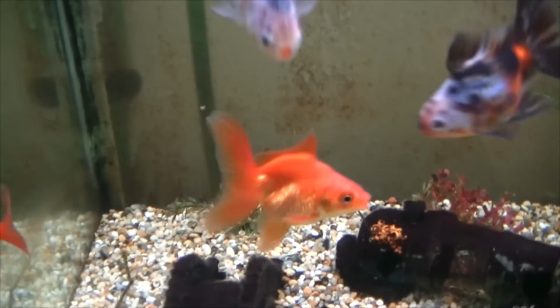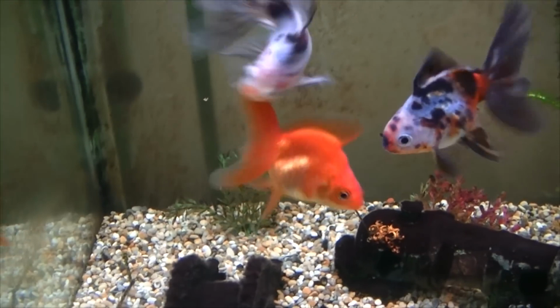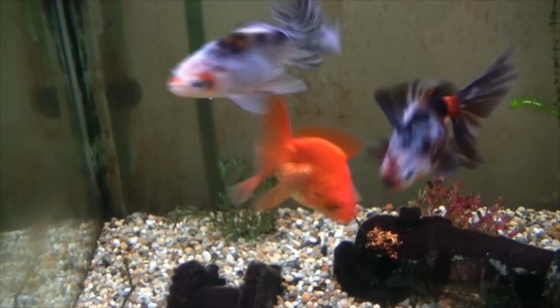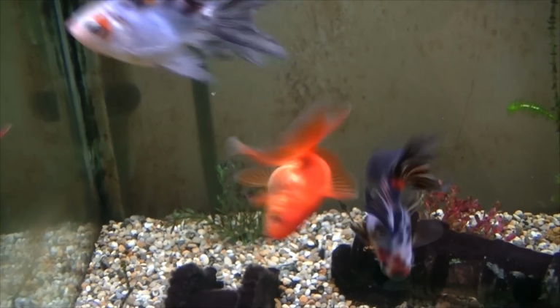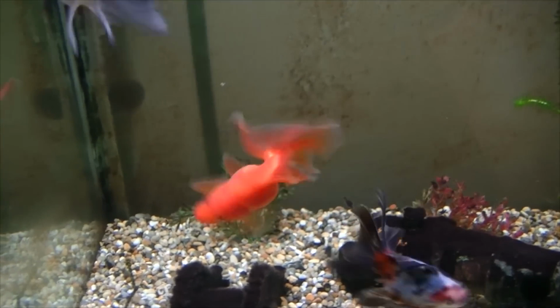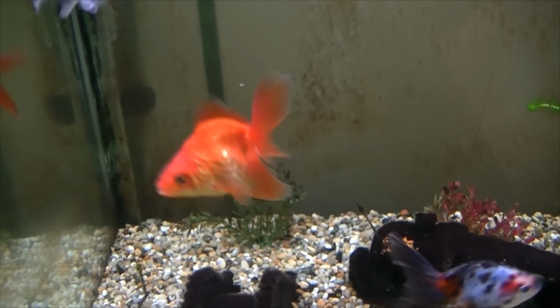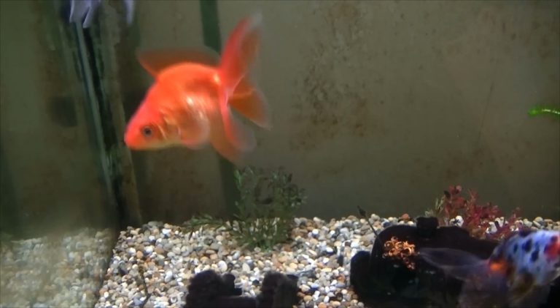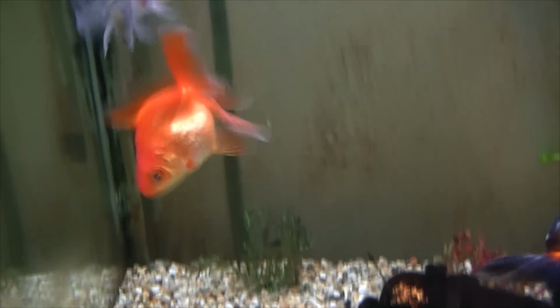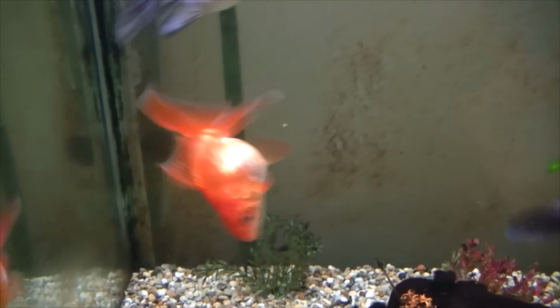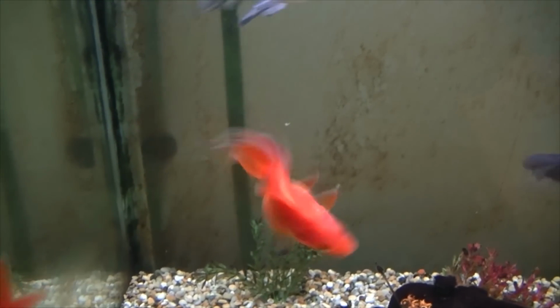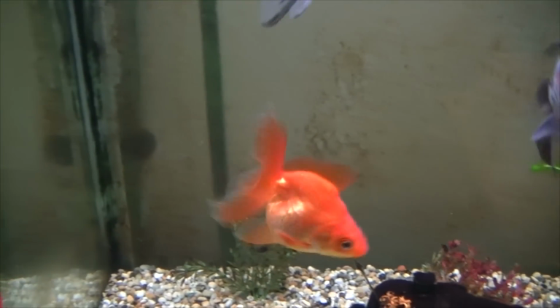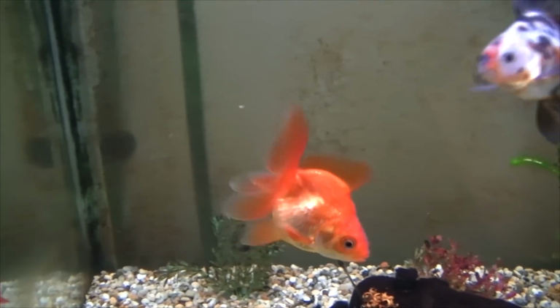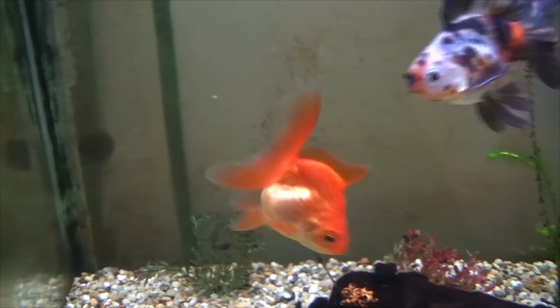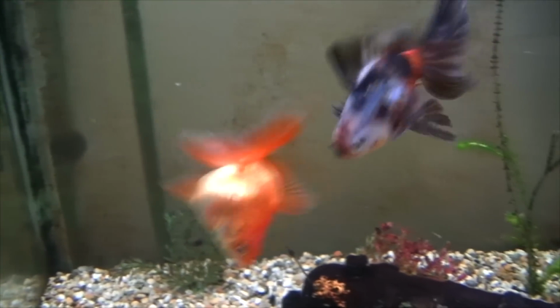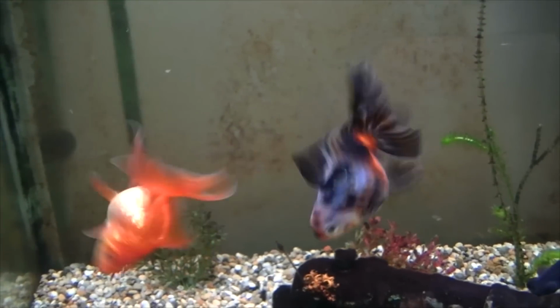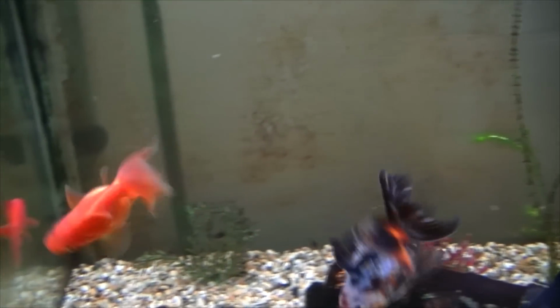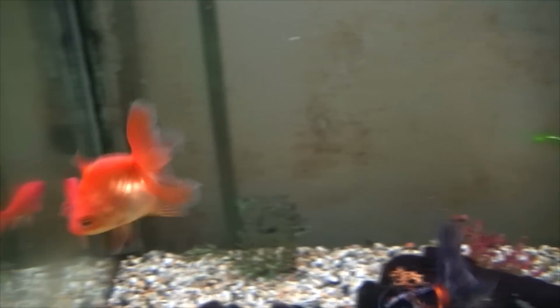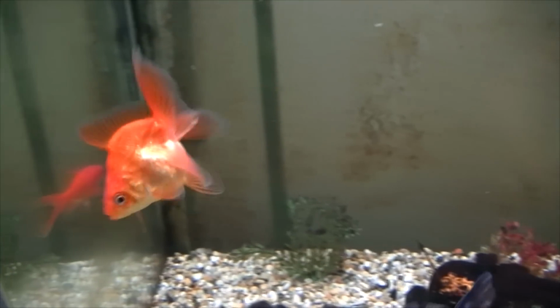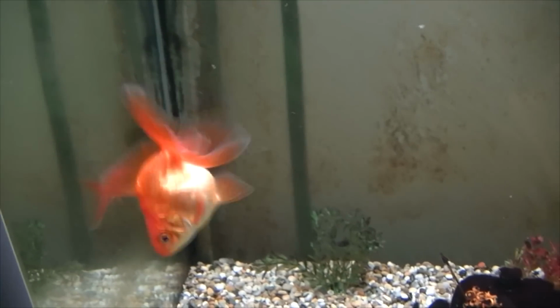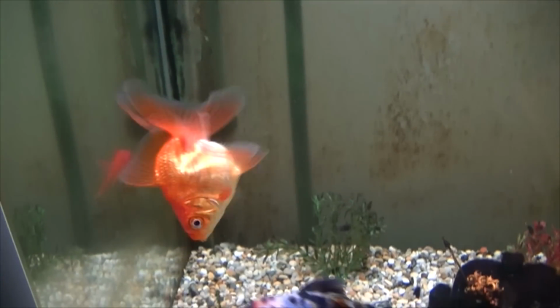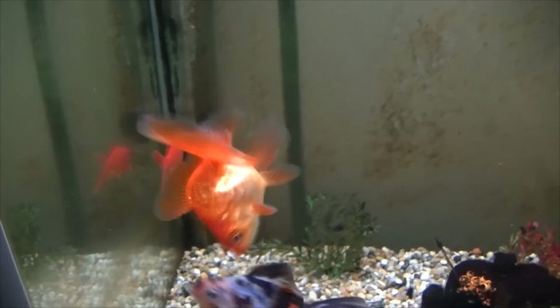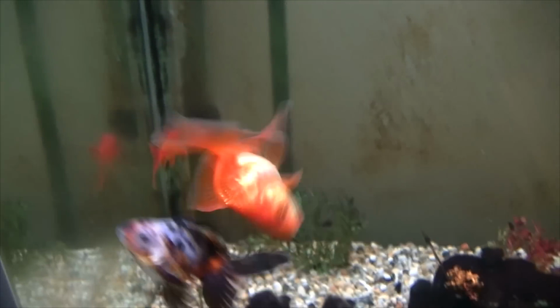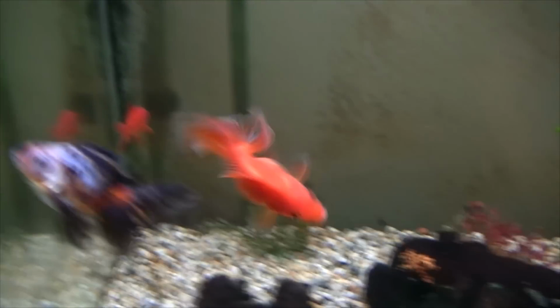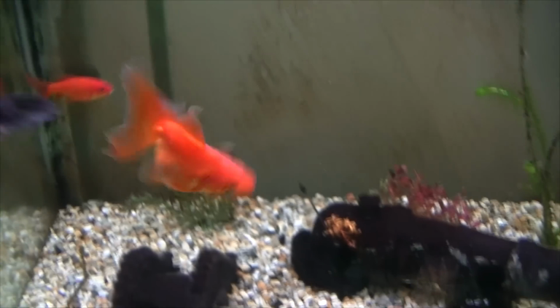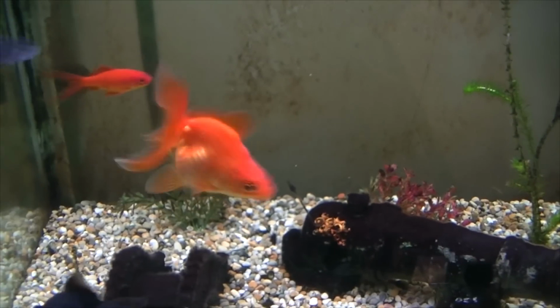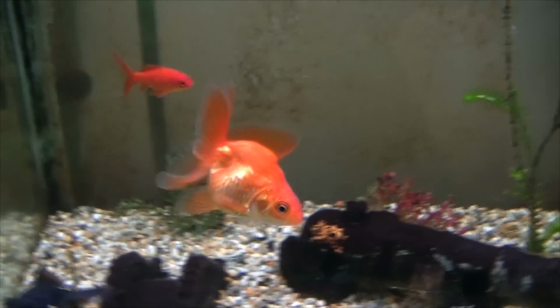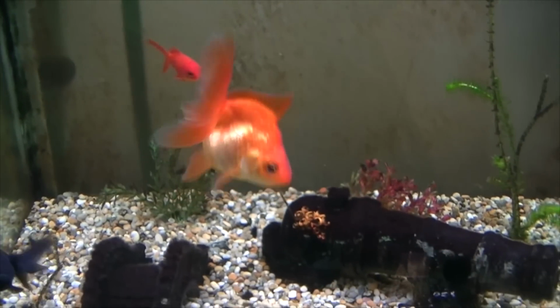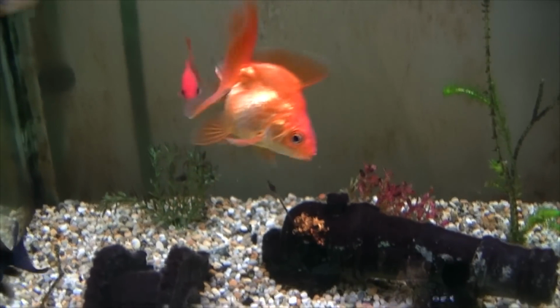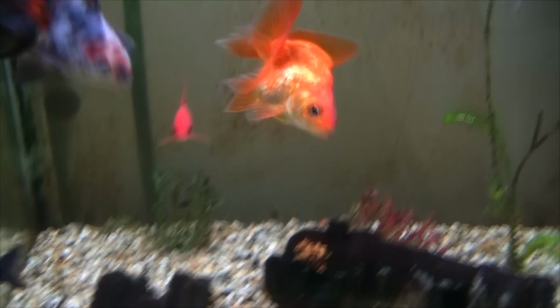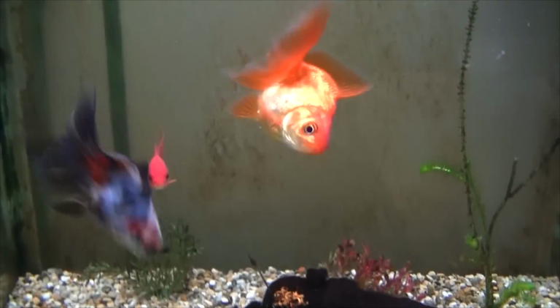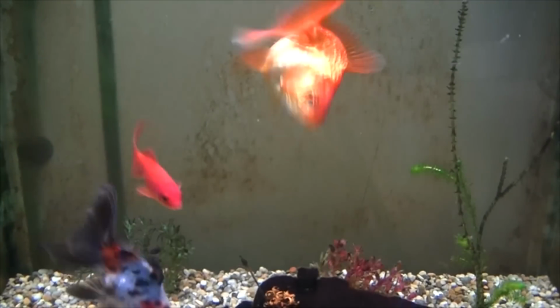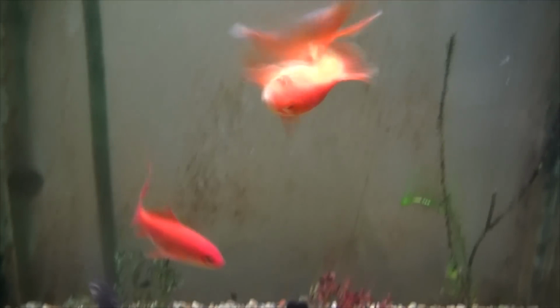Many fish, because of their odd shape, are highly susceptible to swim bladder problems — just like my fish. My fish has a round belly and it did not look well at all. I felt so bad for it.